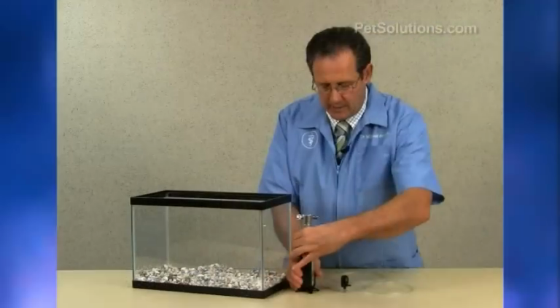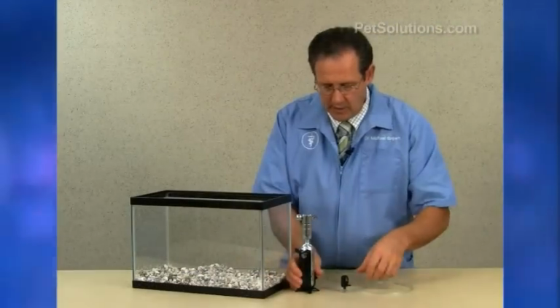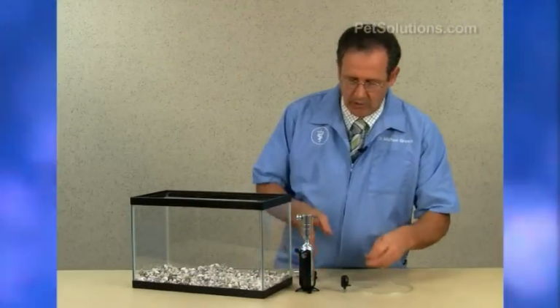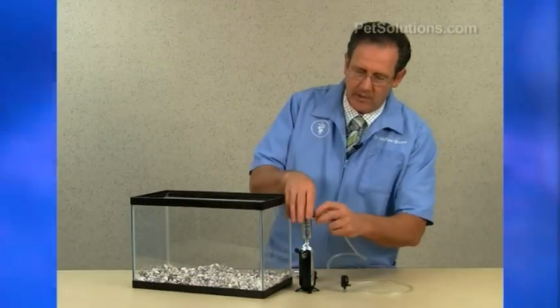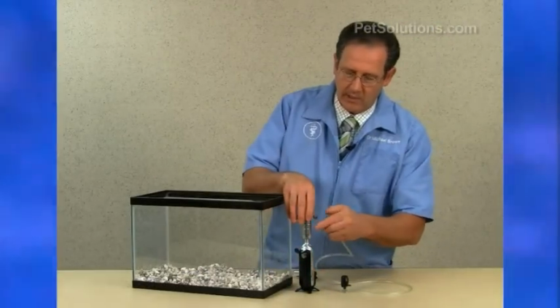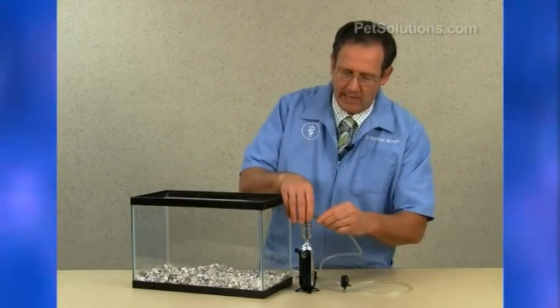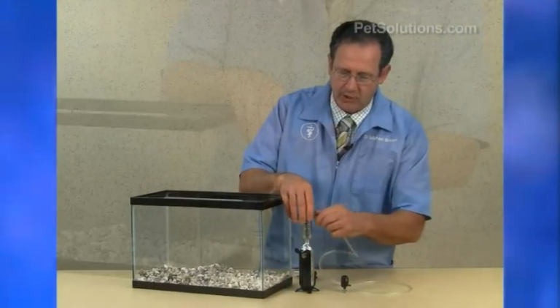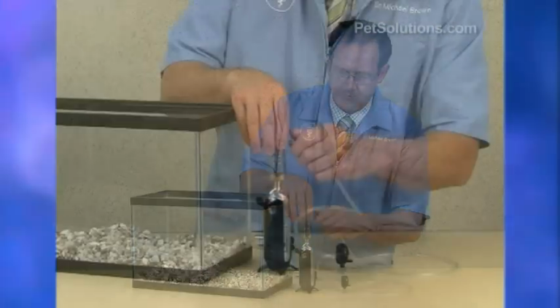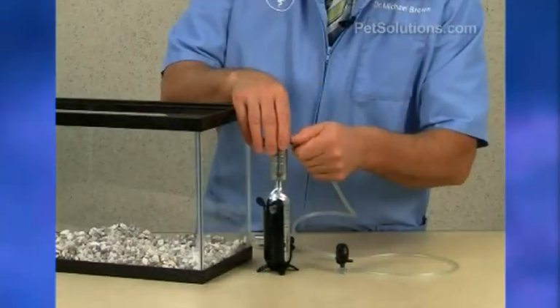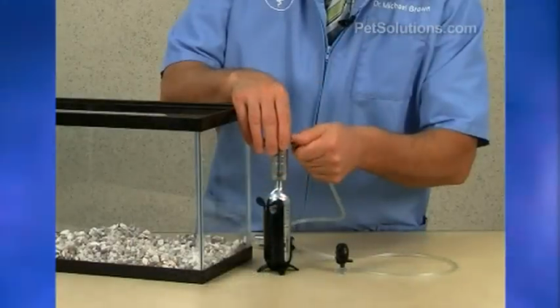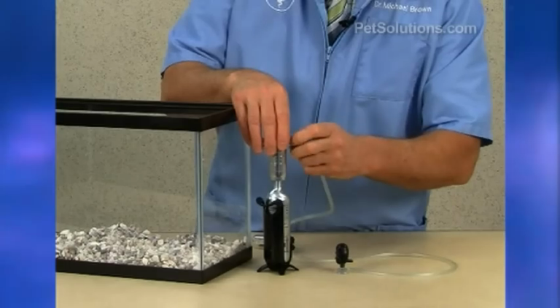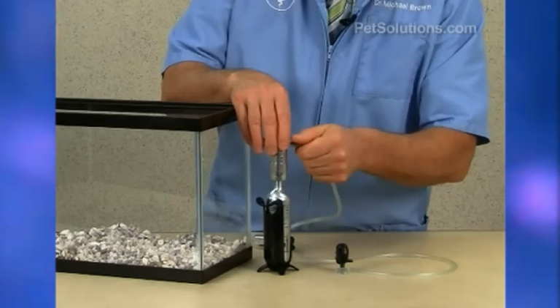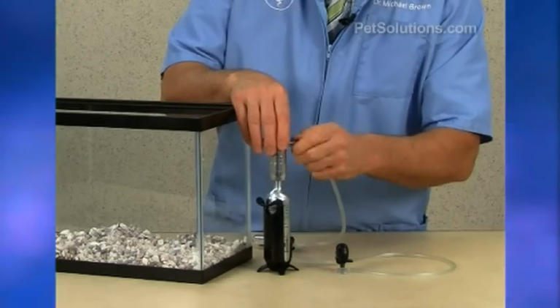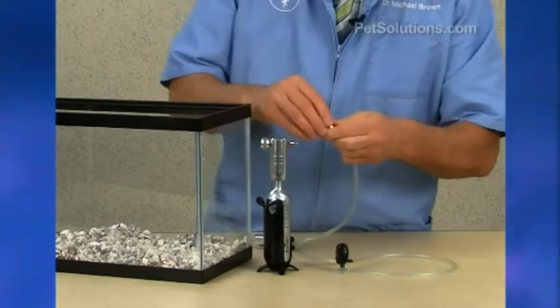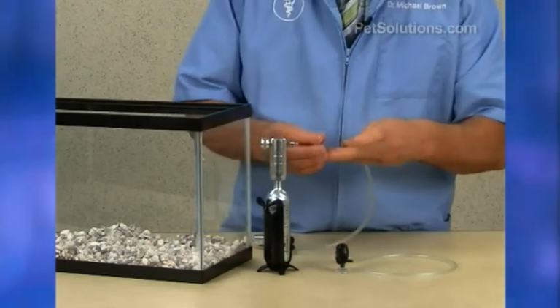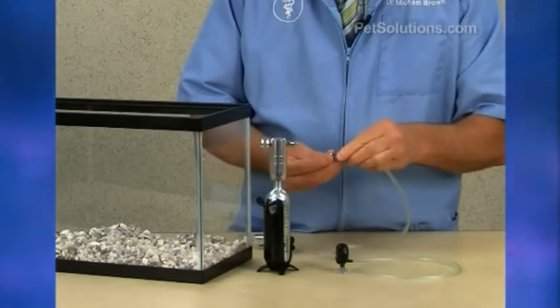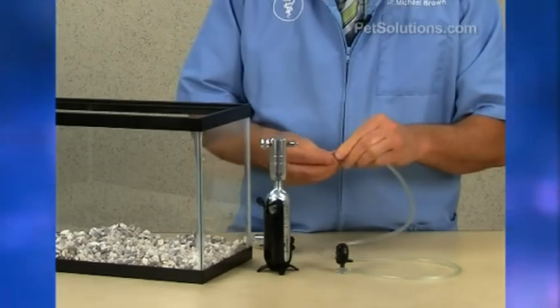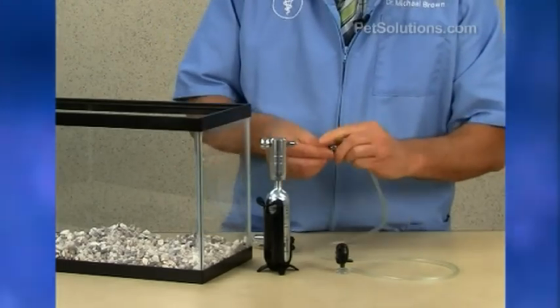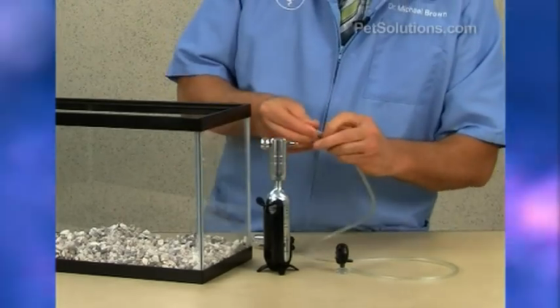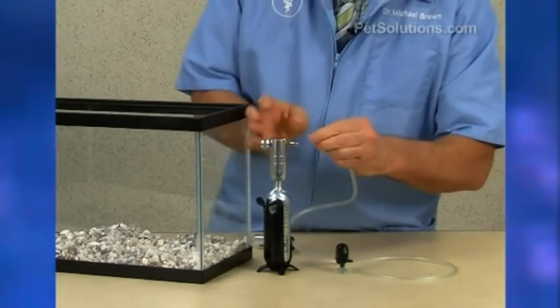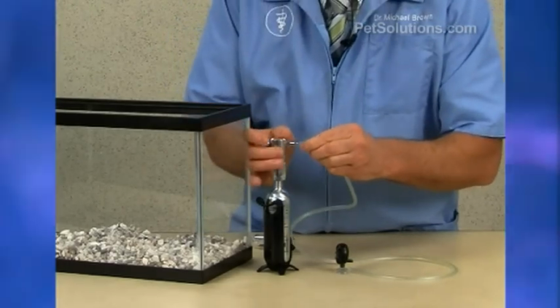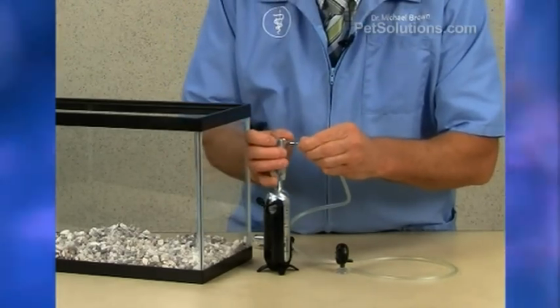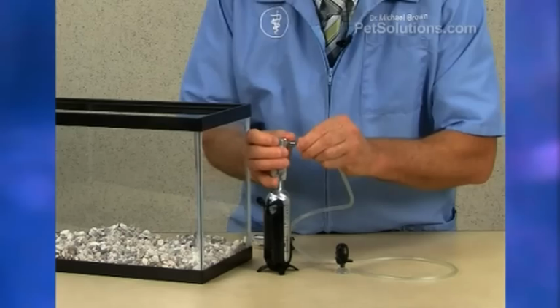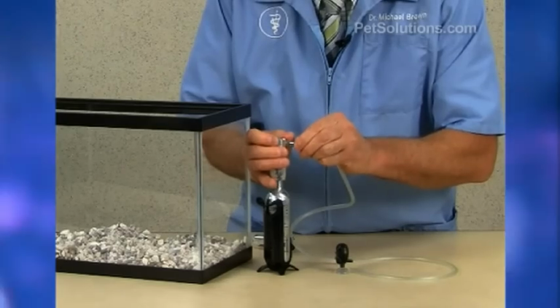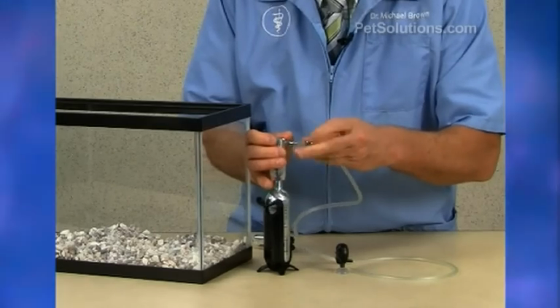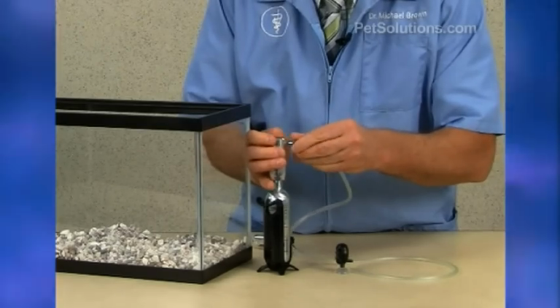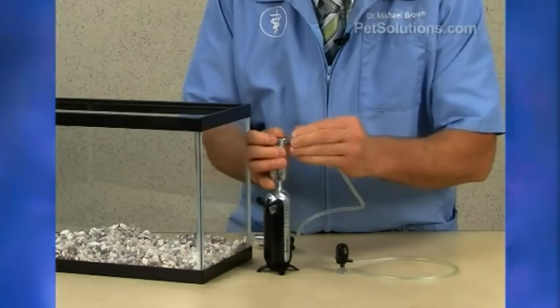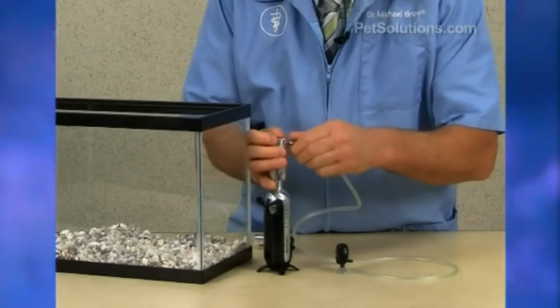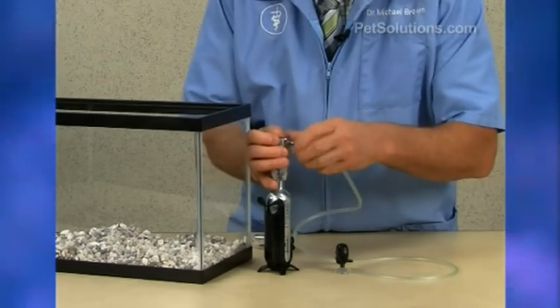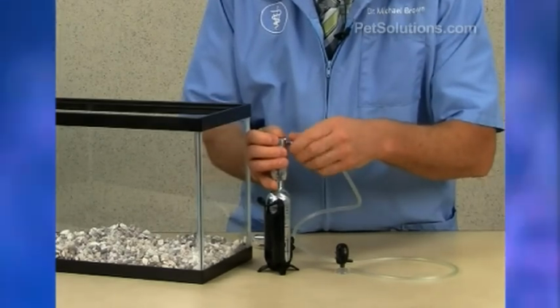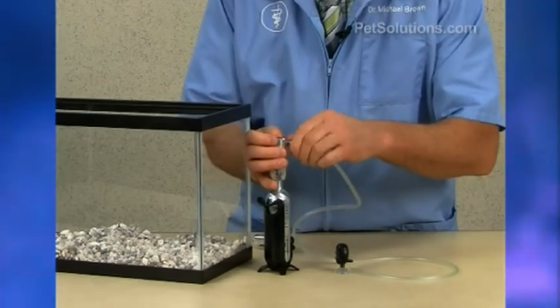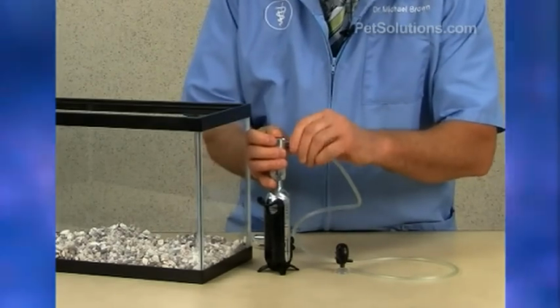The next thing you want to do is attach your tubing like this. You want to make sure that it's on there very tight and that the seal is very good.